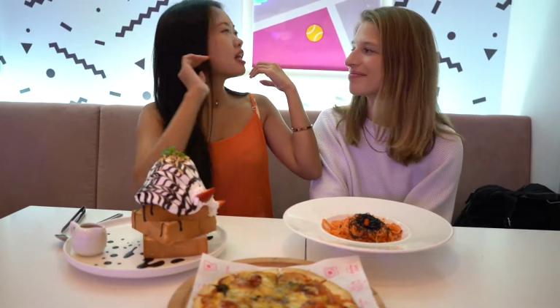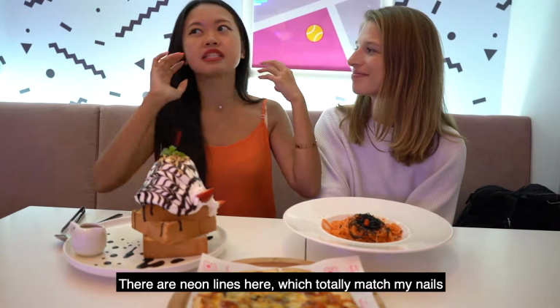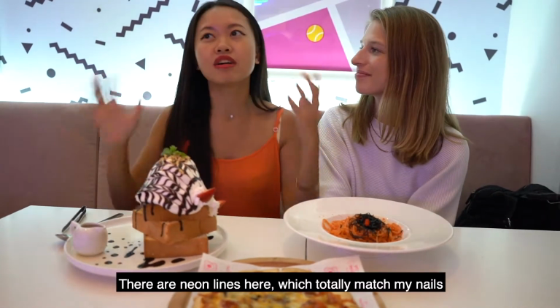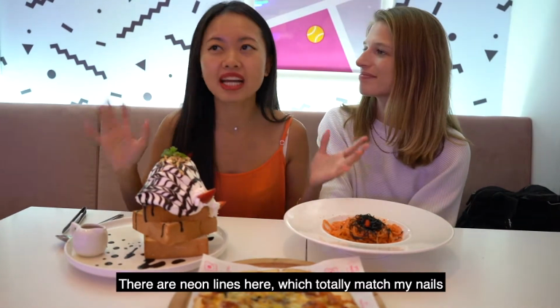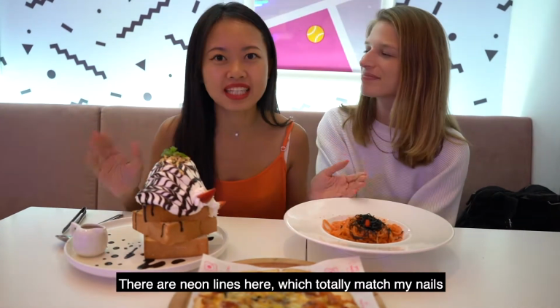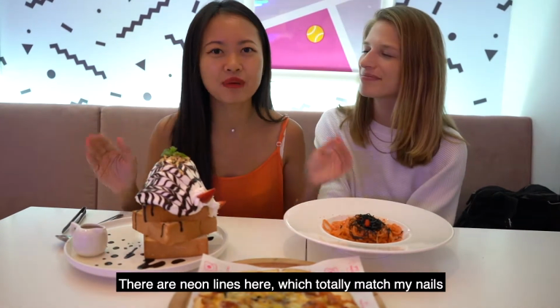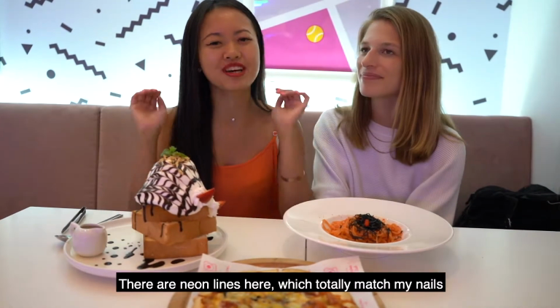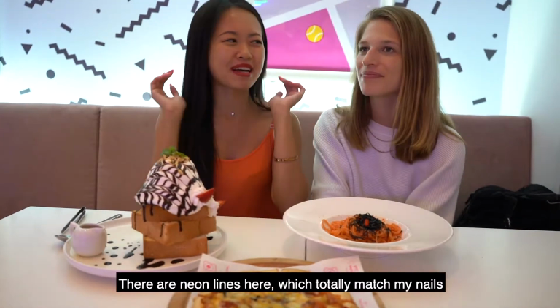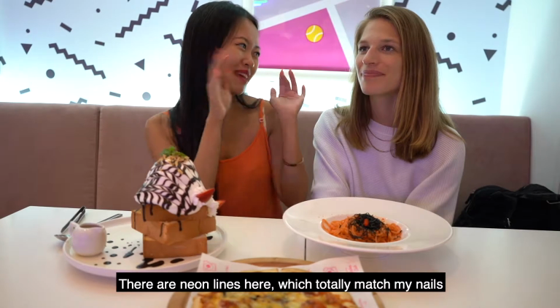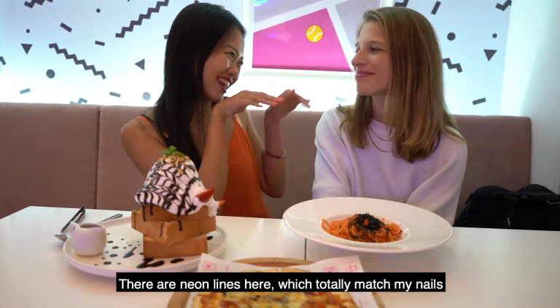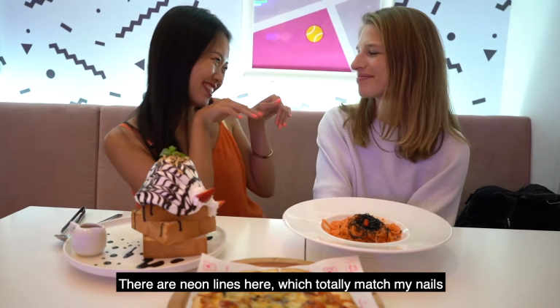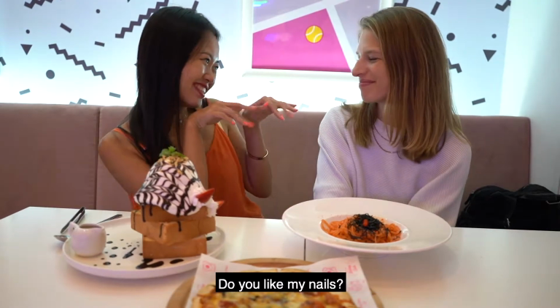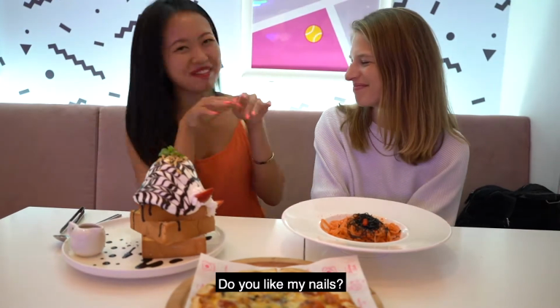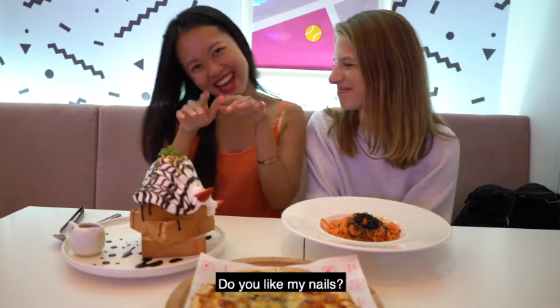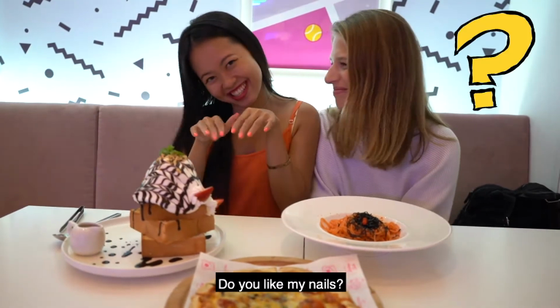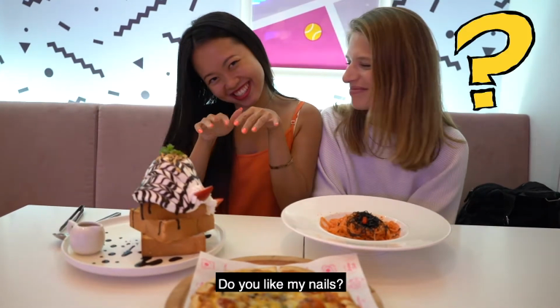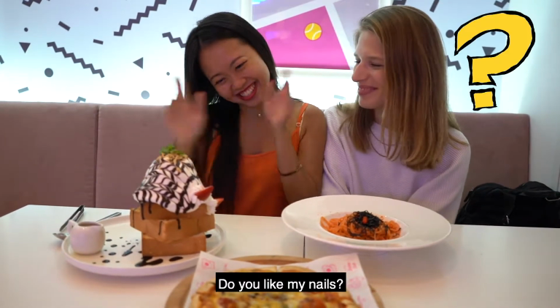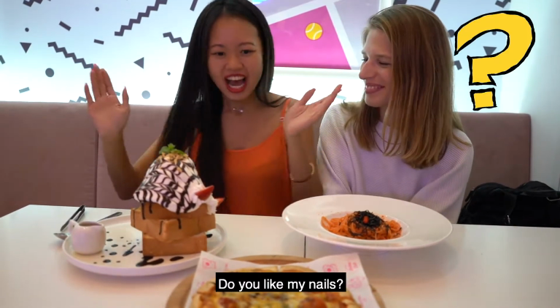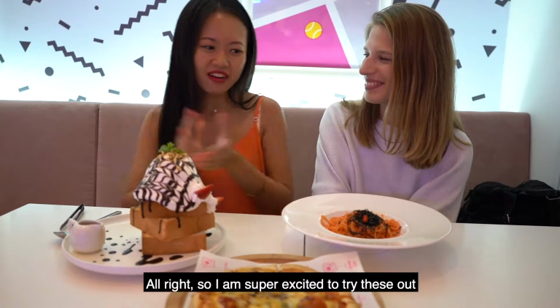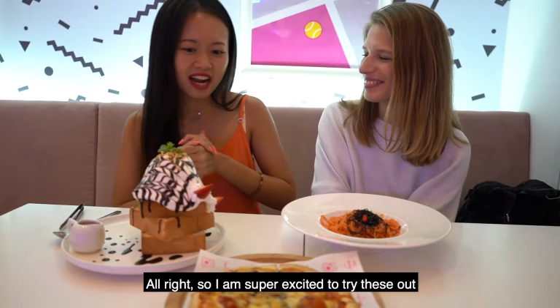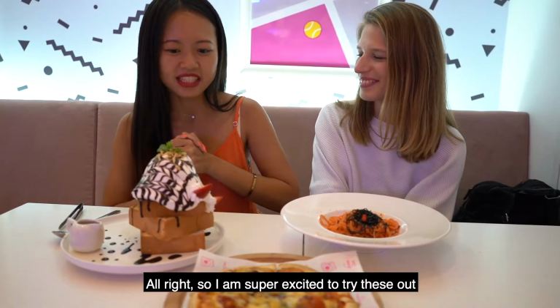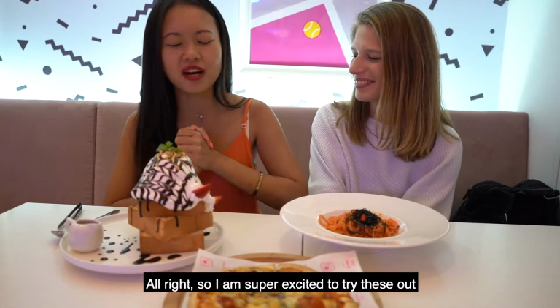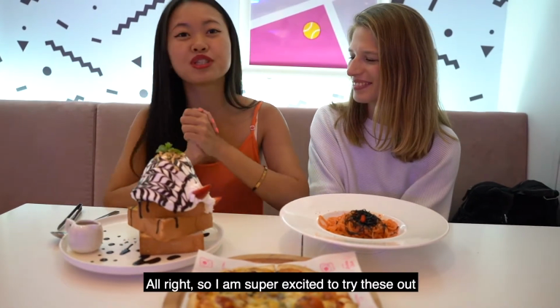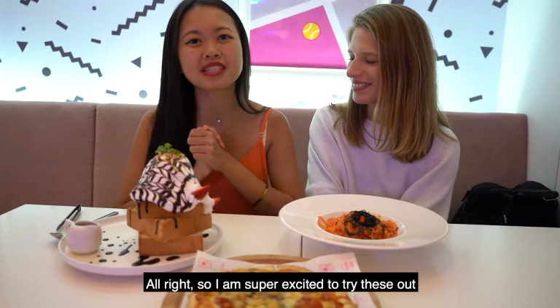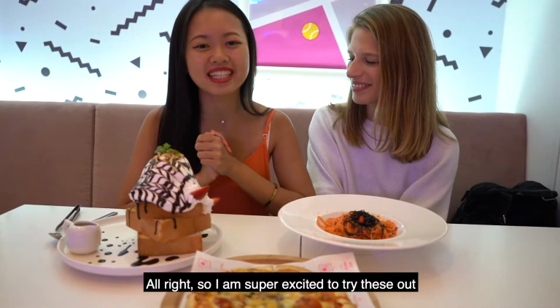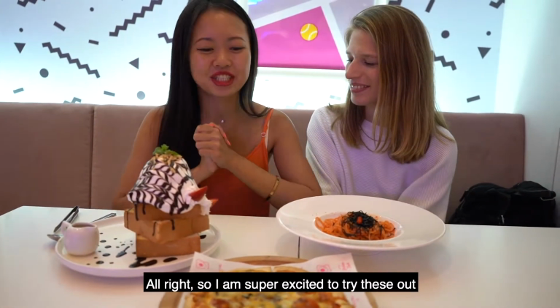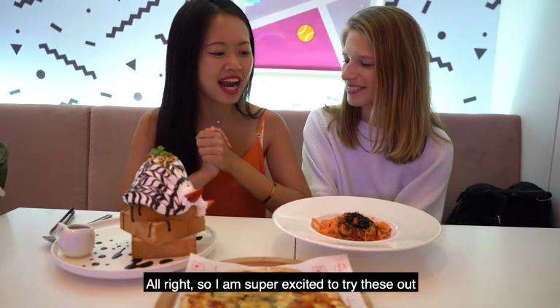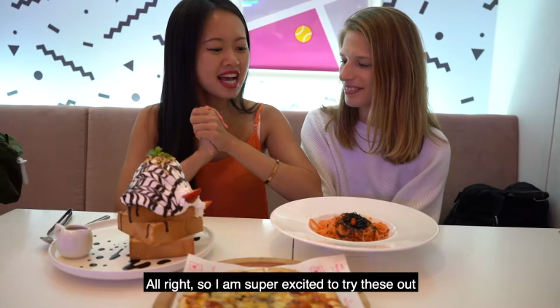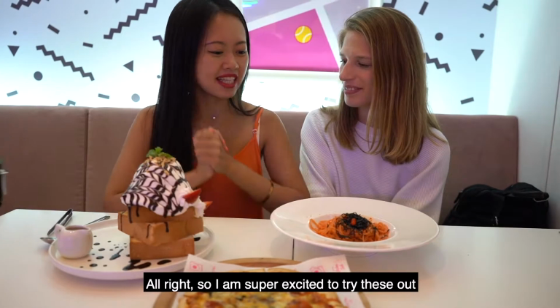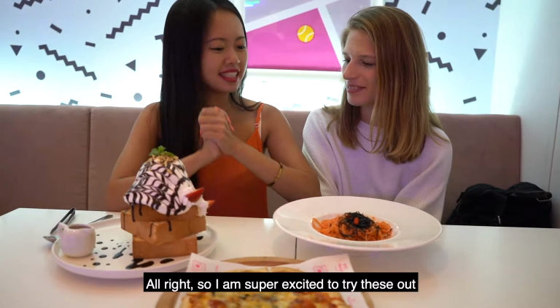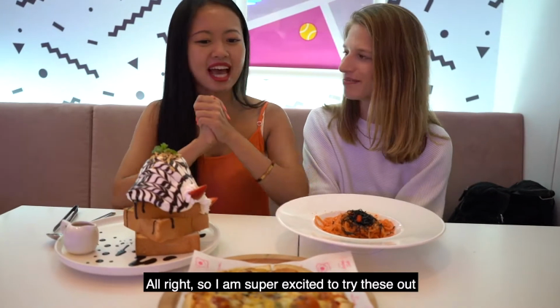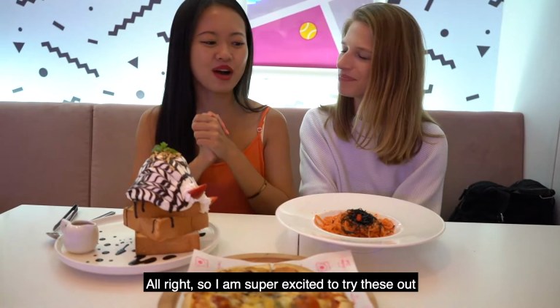There are neon lines here, which totally match my nails. Do you like my nails? Alright, I'm super excited to try these out.